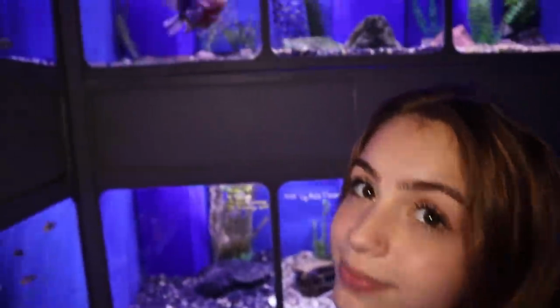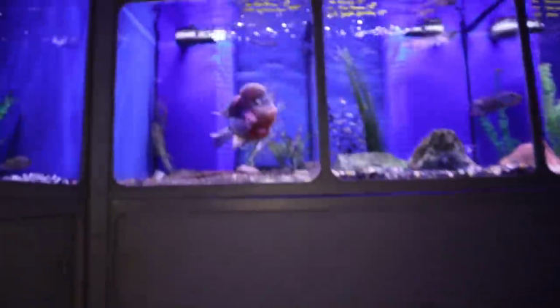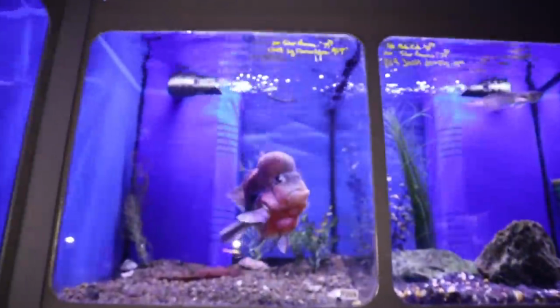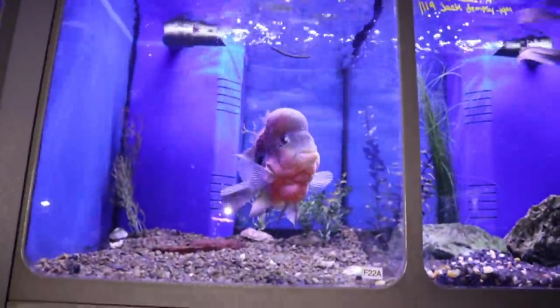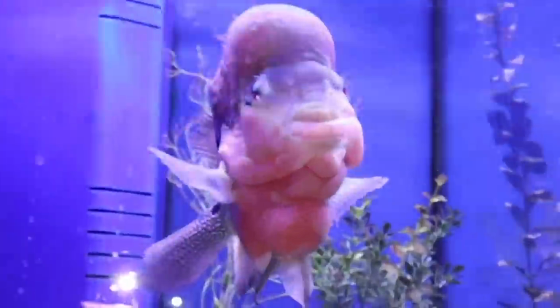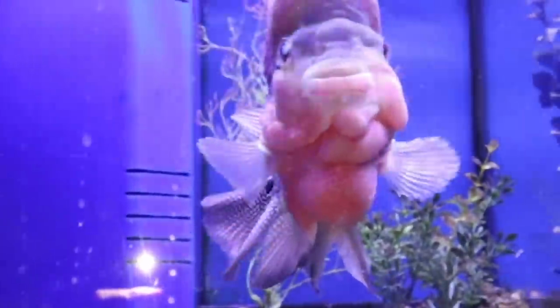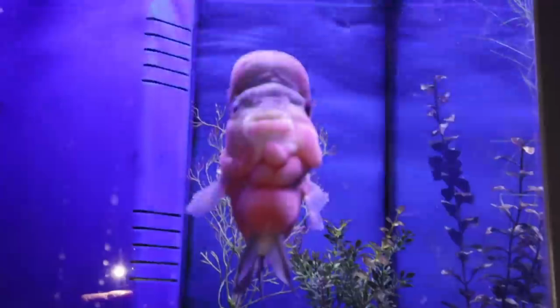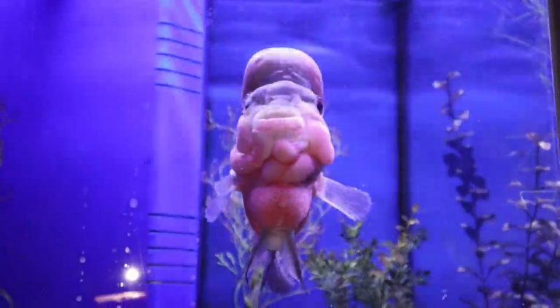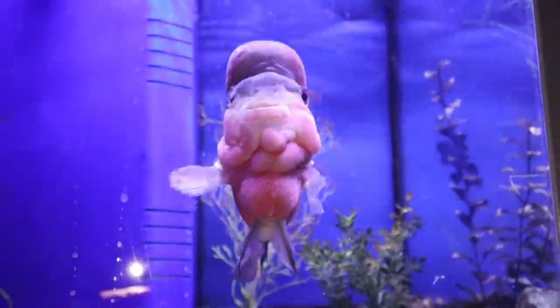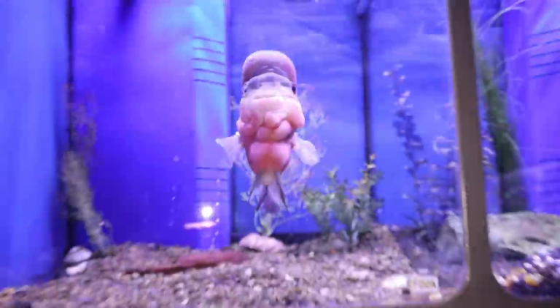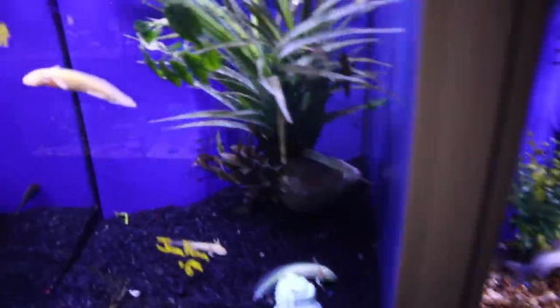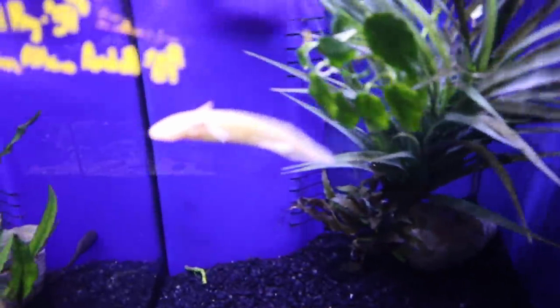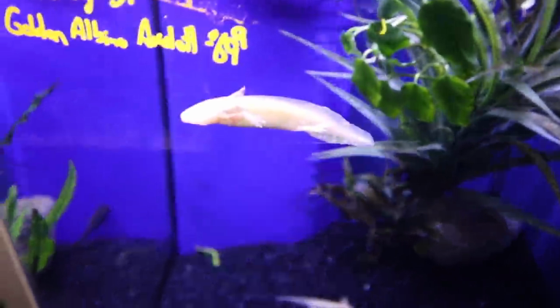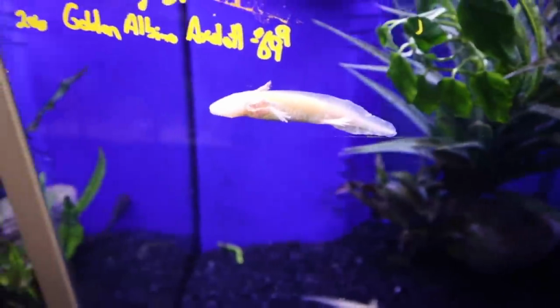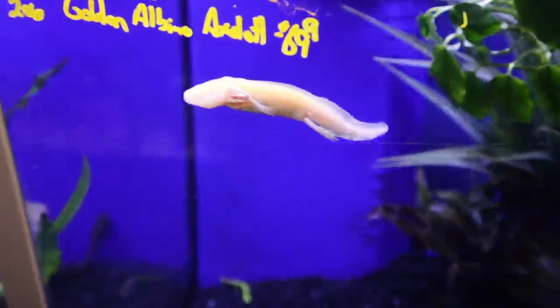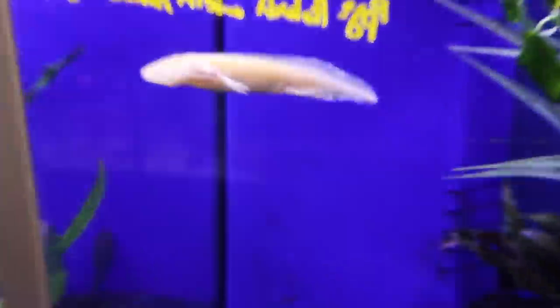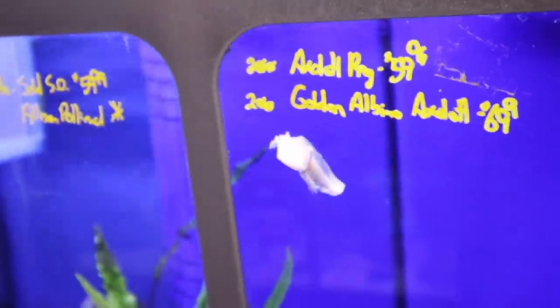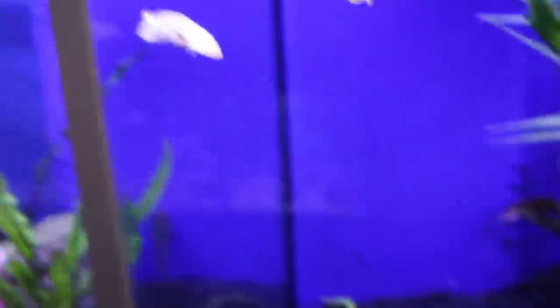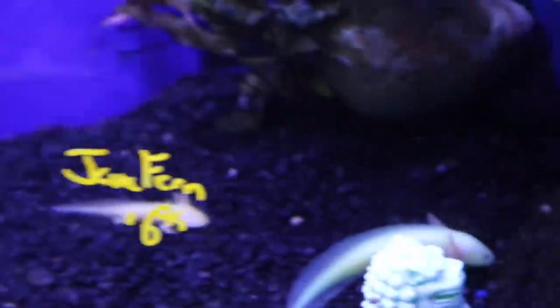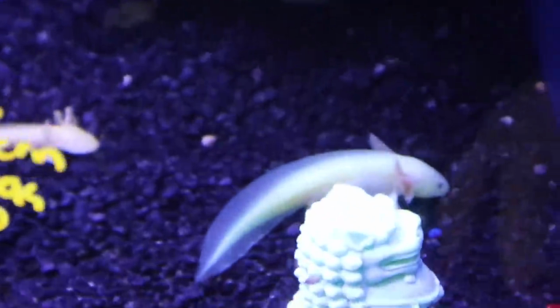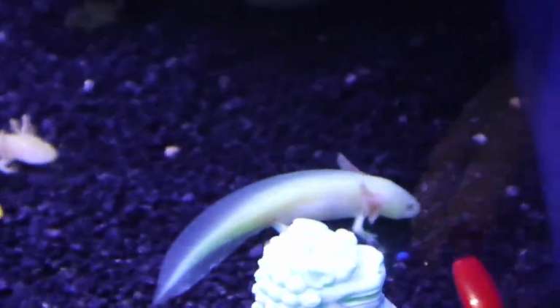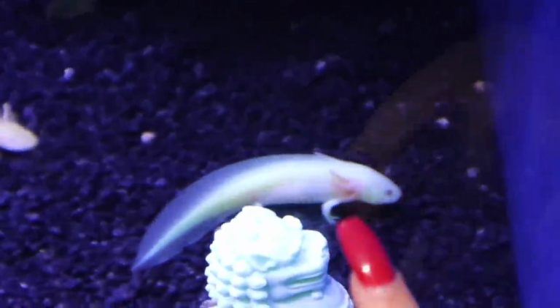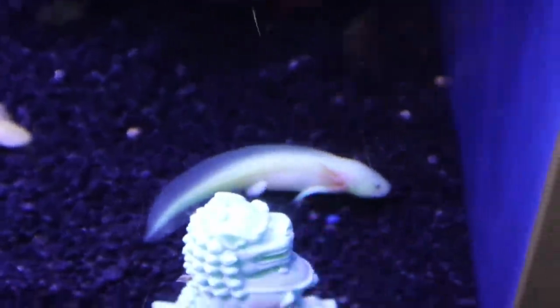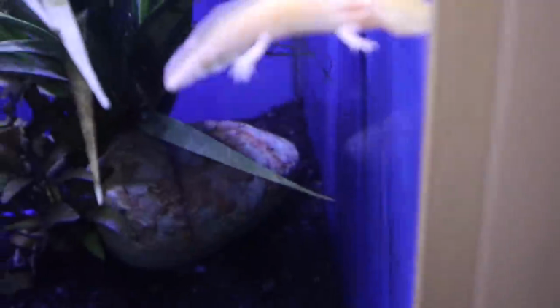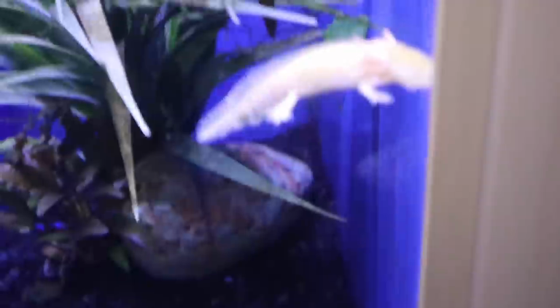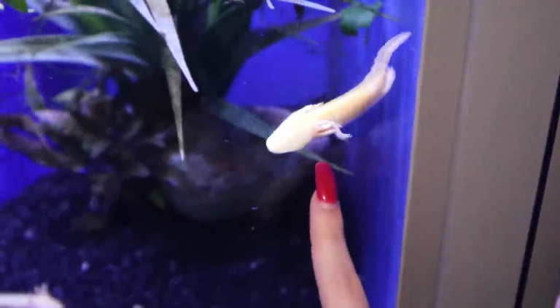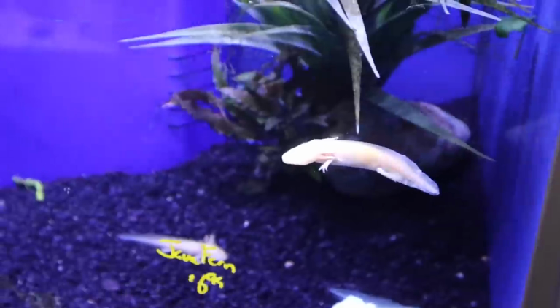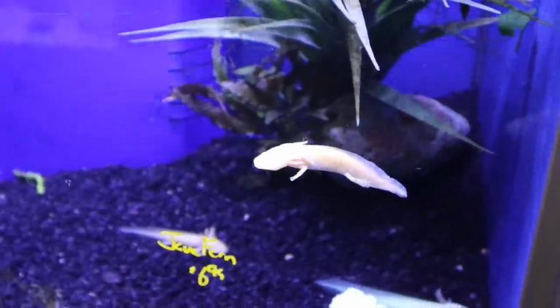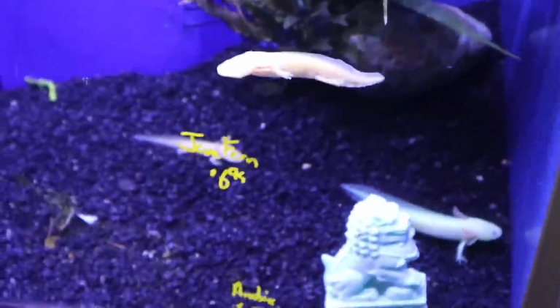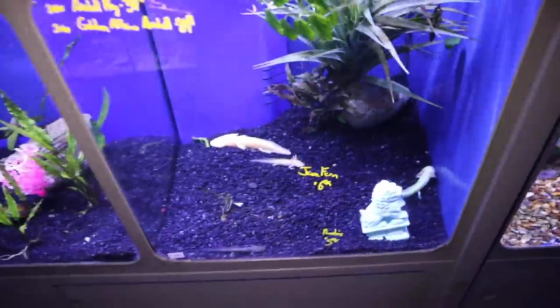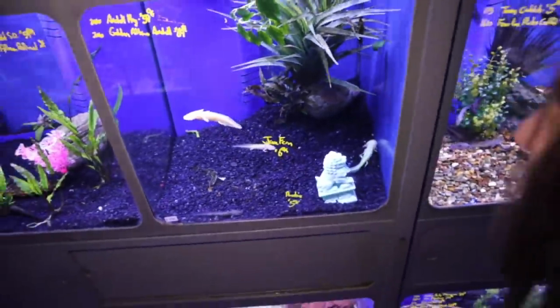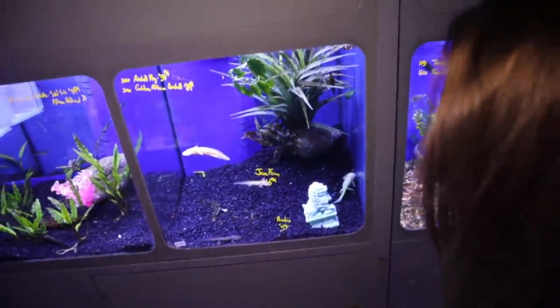Victoria found her favorite fish, which is that massive flower horn. Here are the fish we were talking about. Victoria likes this one over here — there's that one, and there's also that one right there. Those are some interesting fish.